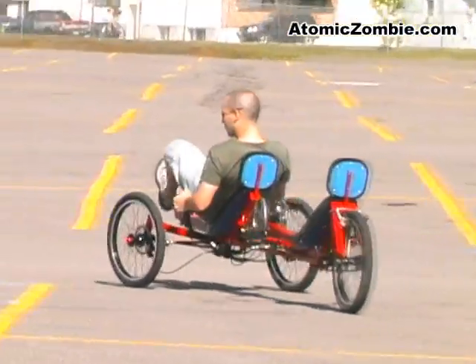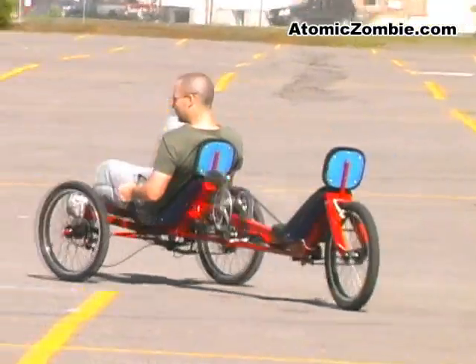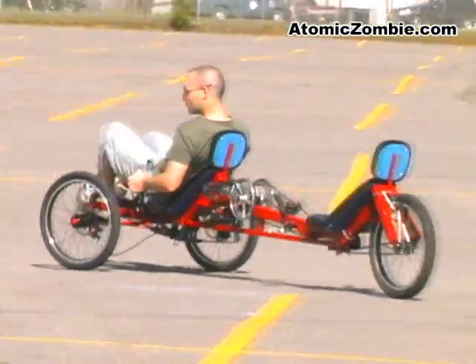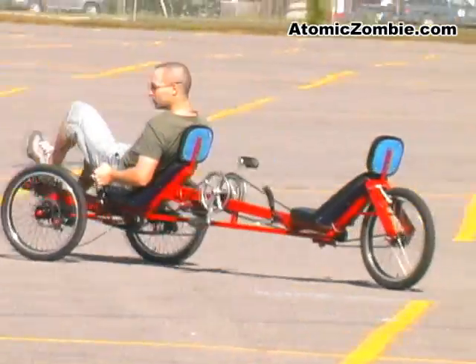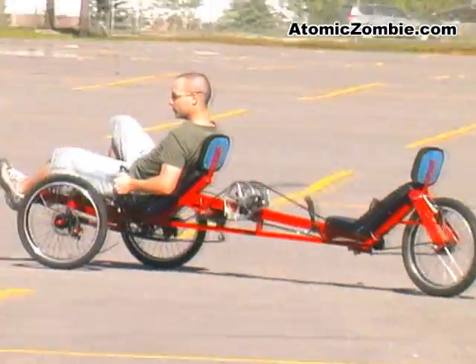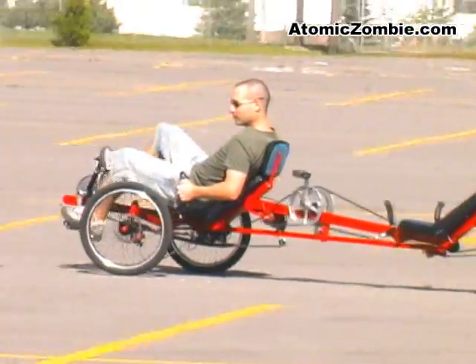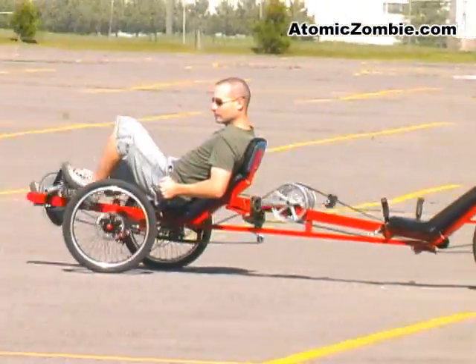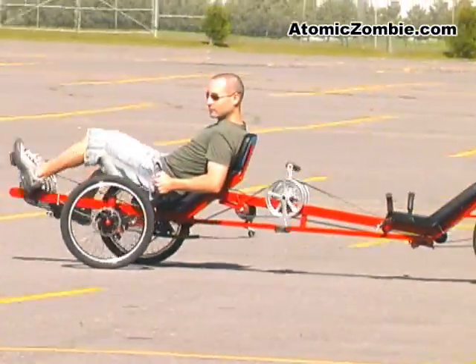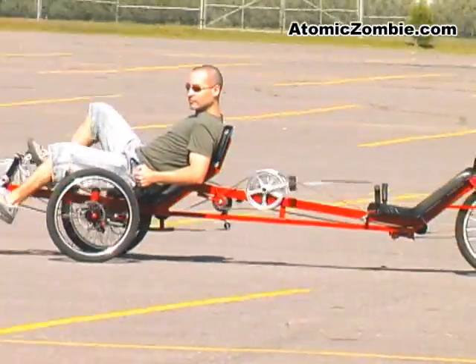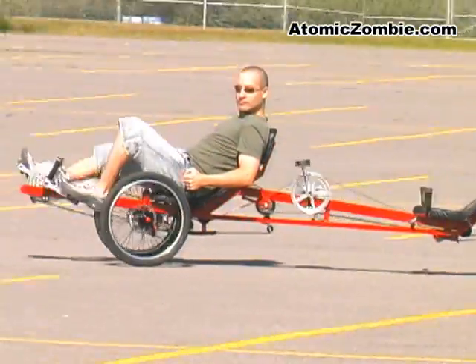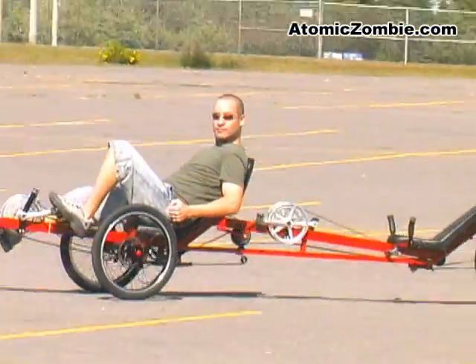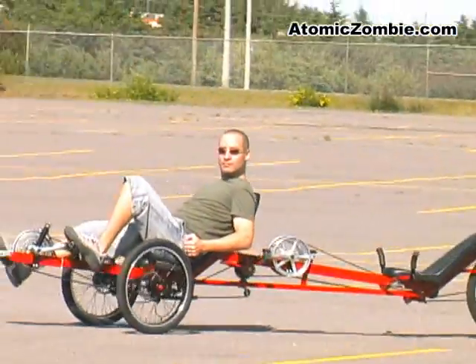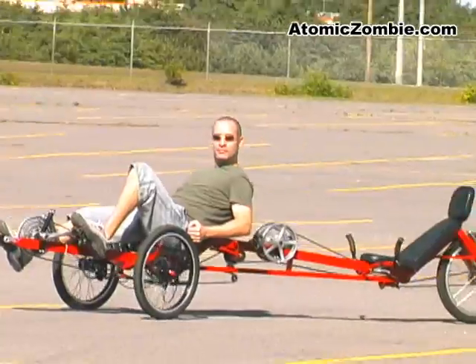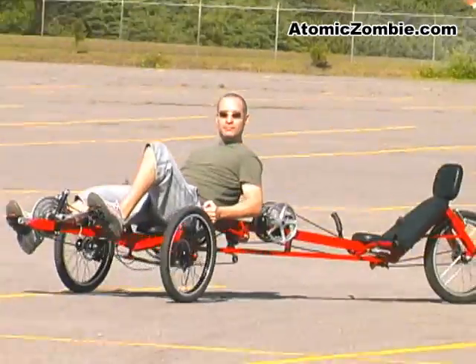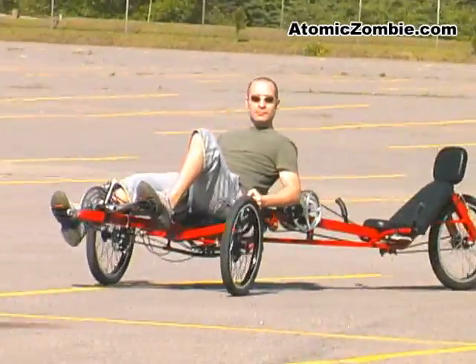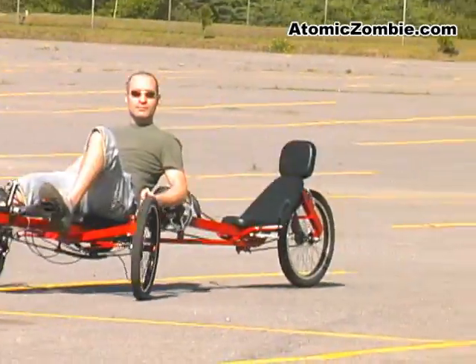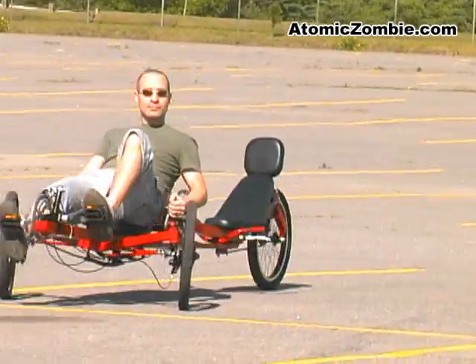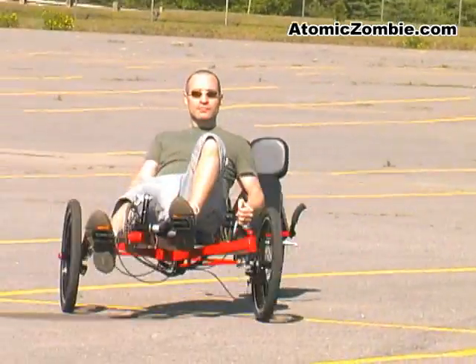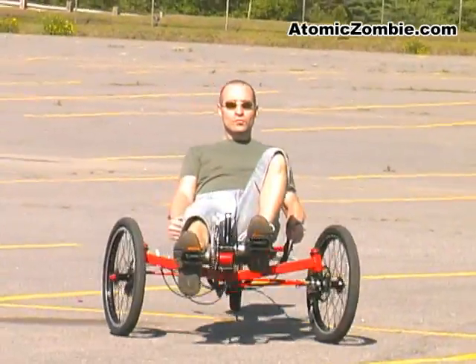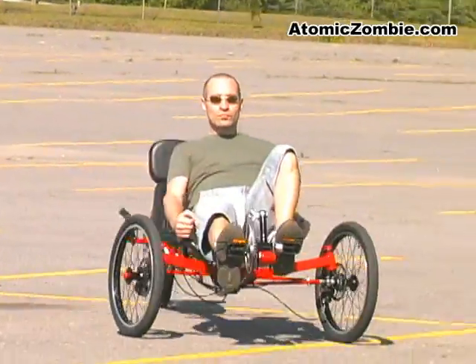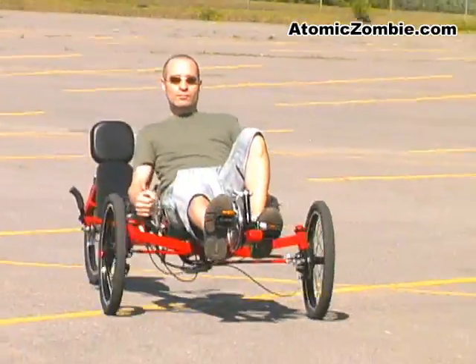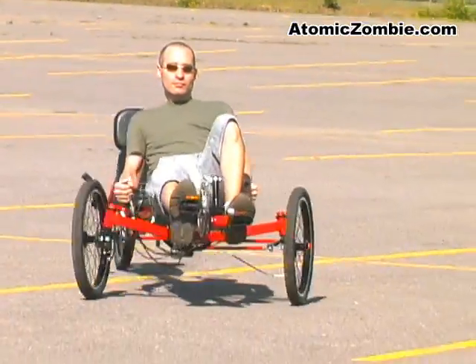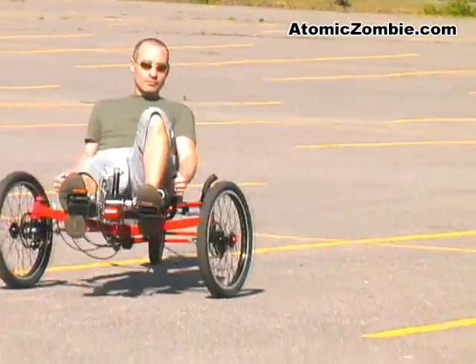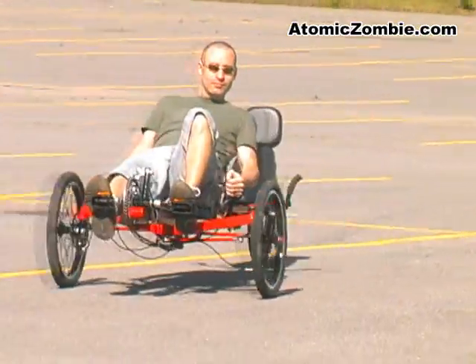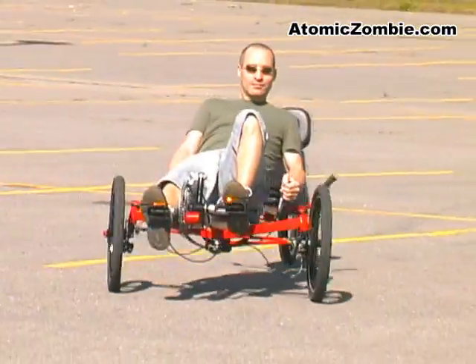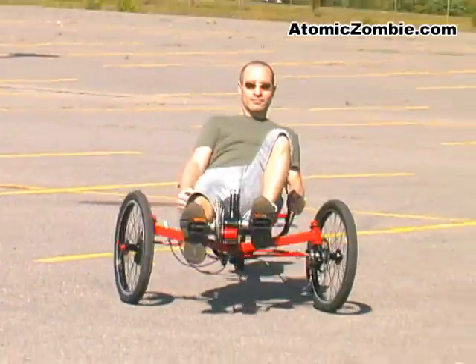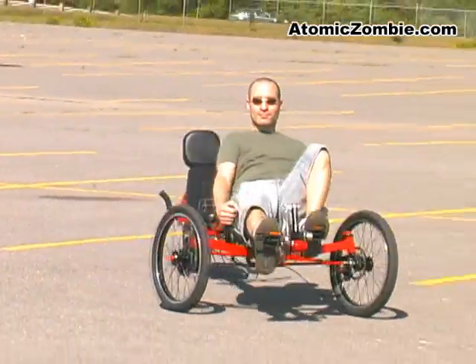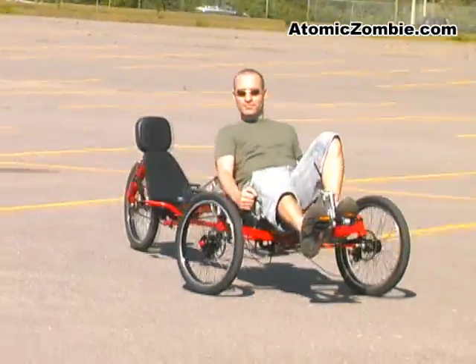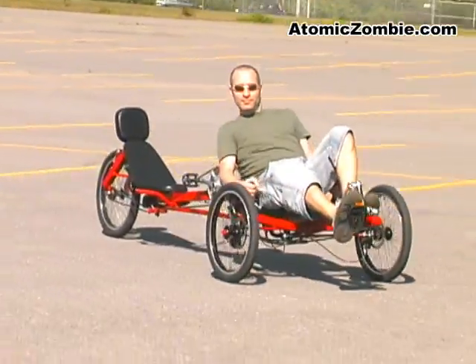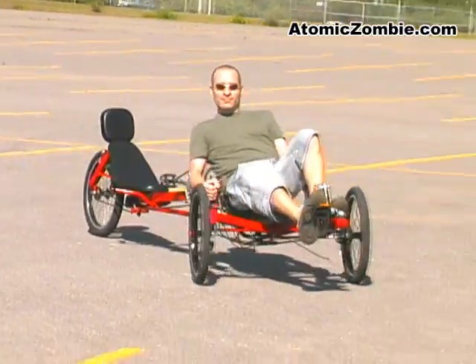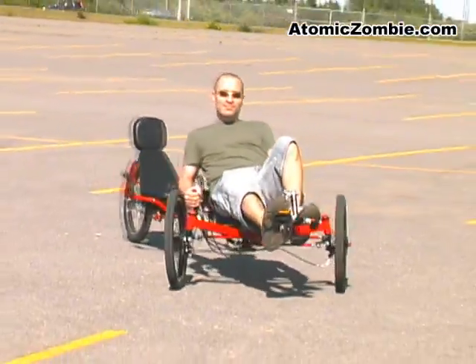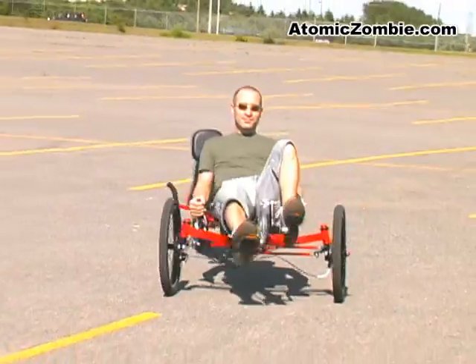The low center of gravity, along with the smooth responsive steering system, allow the Viking to handle like a sports trike, as well as a long range commuter.